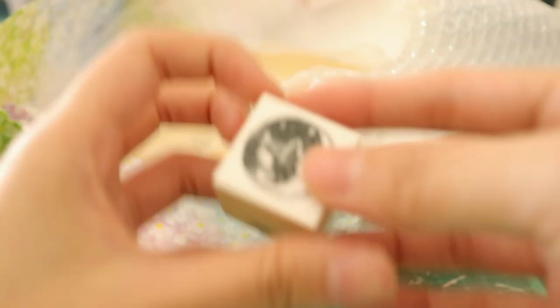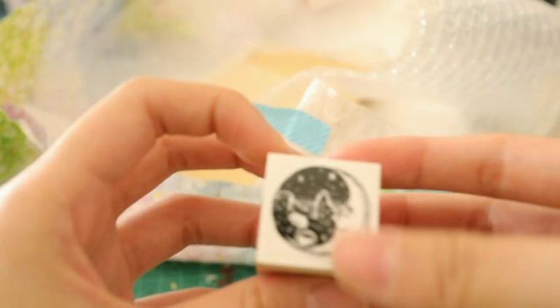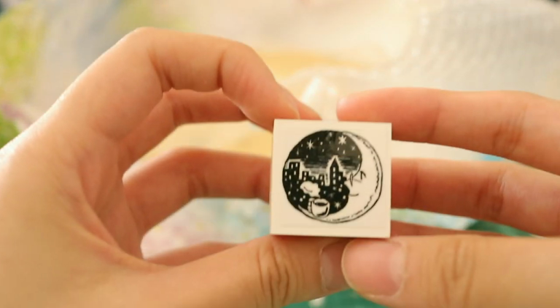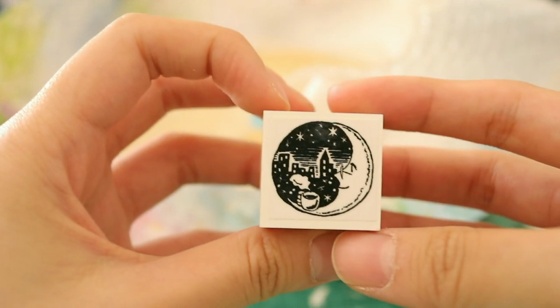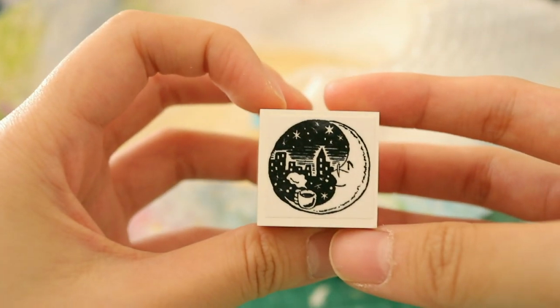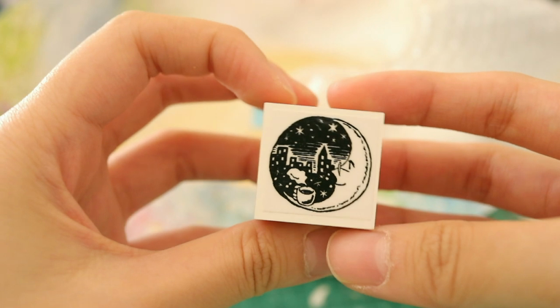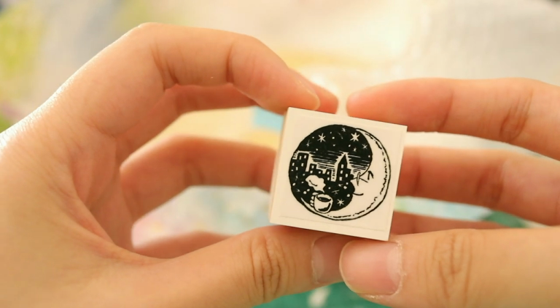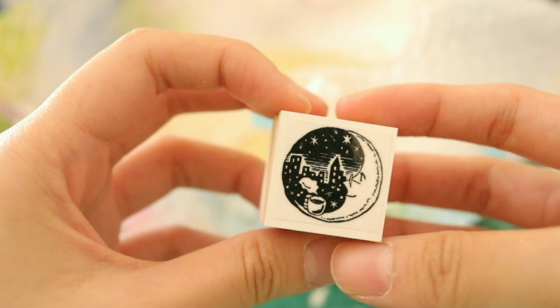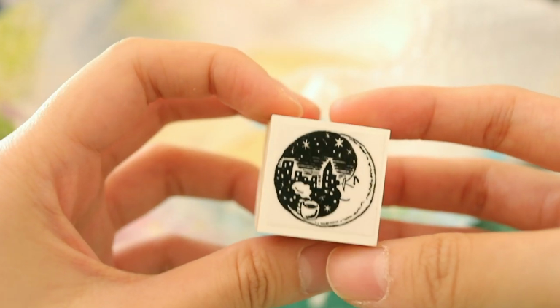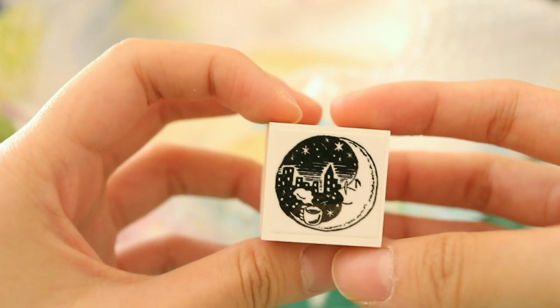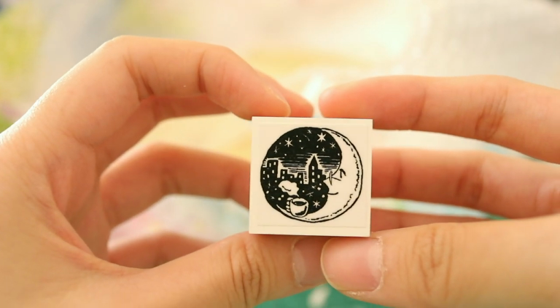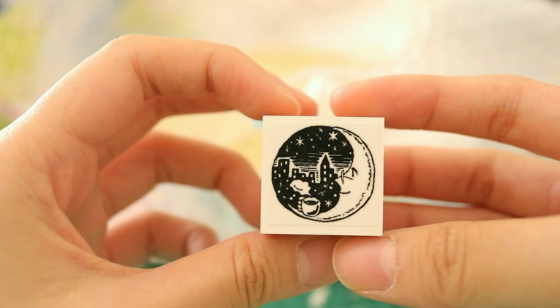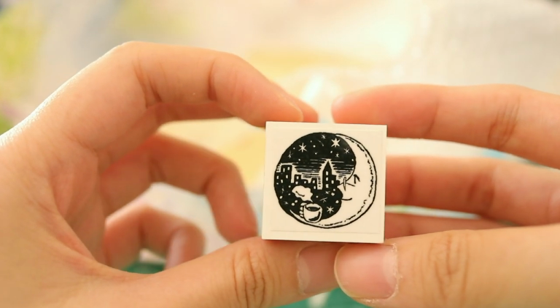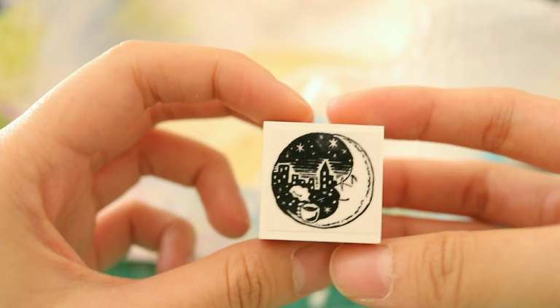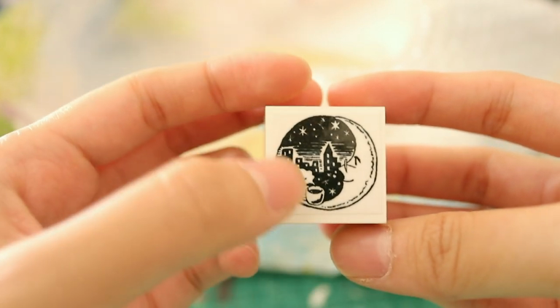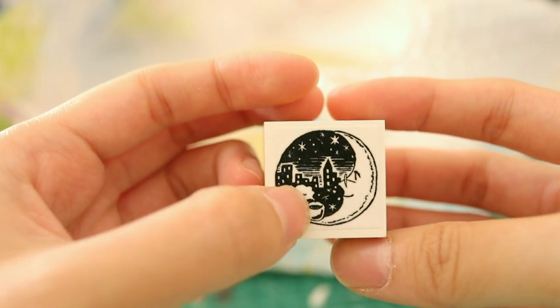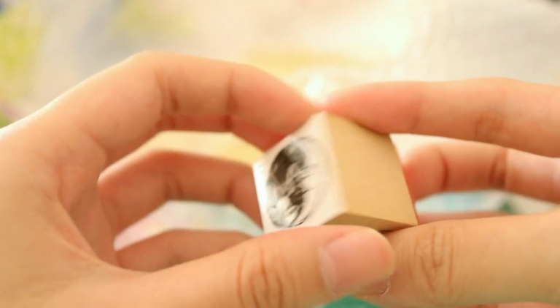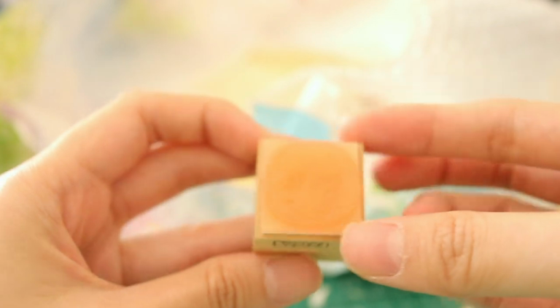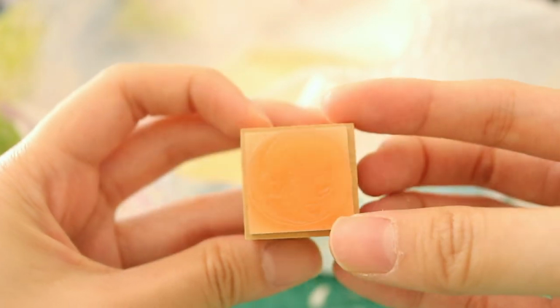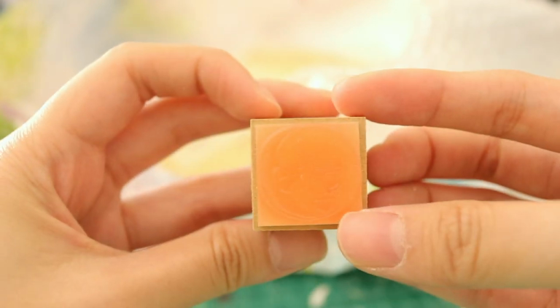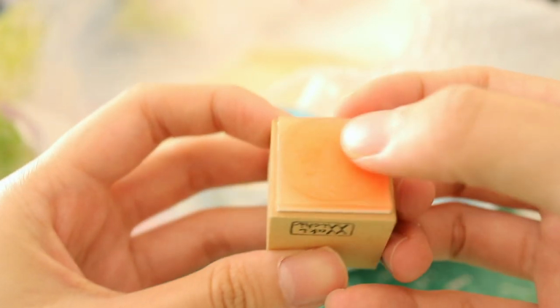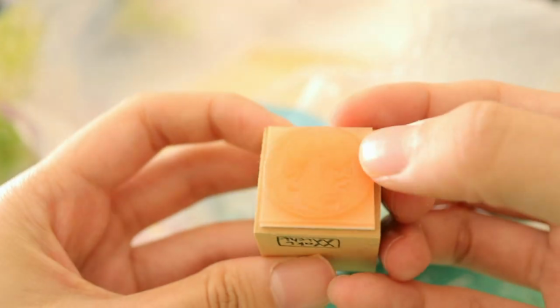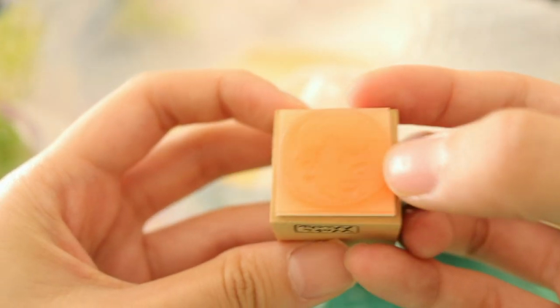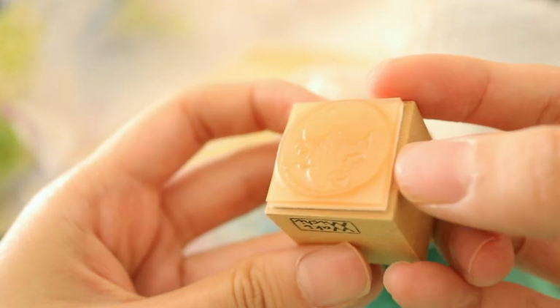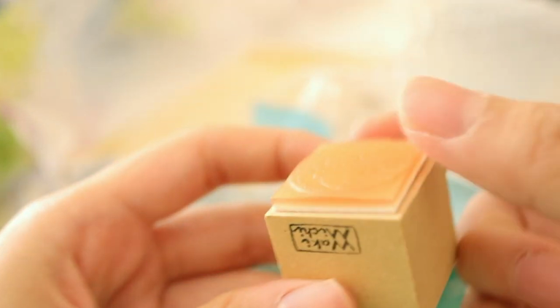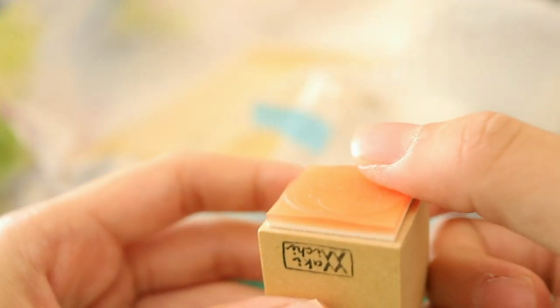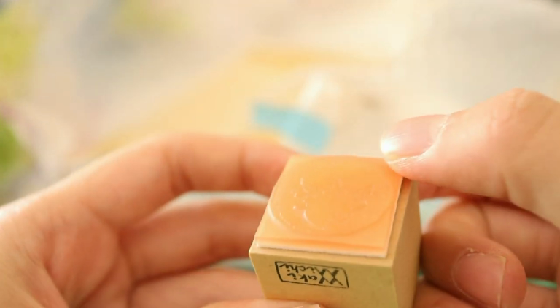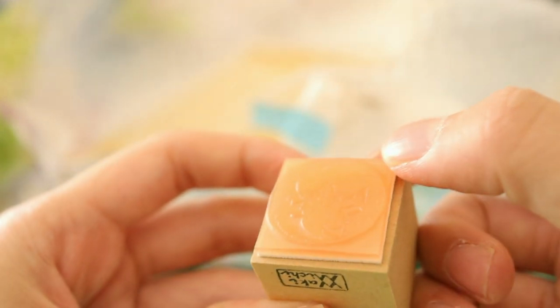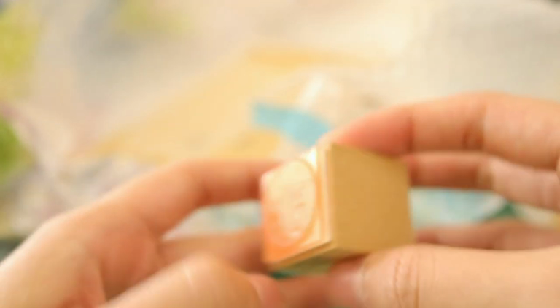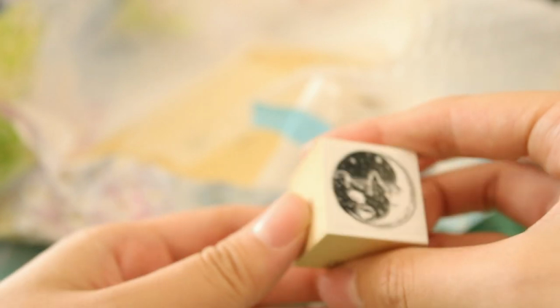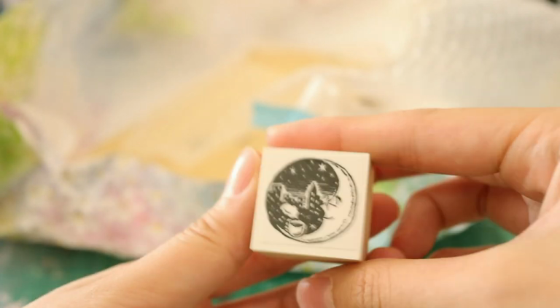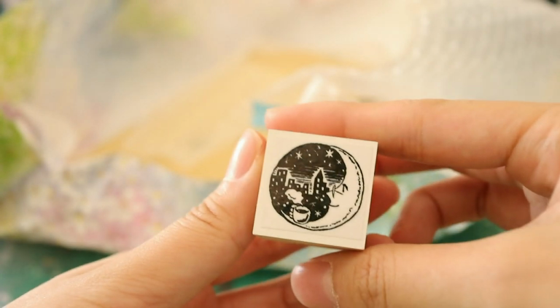And this last one here — it's a little moon. I just thought this was really well made. Look at all the details! So good. It's a transparent kind of rubber as well. This is so pretty.